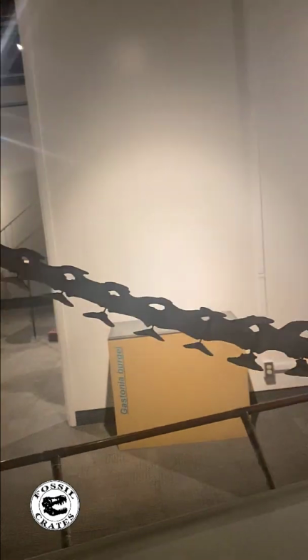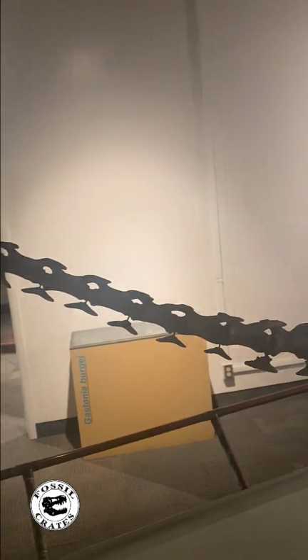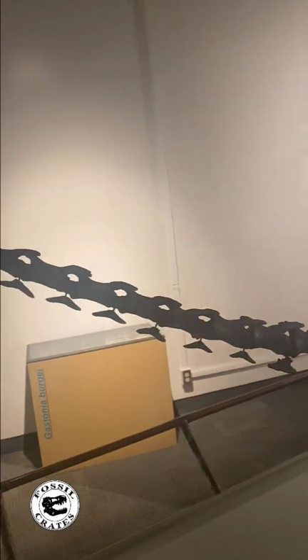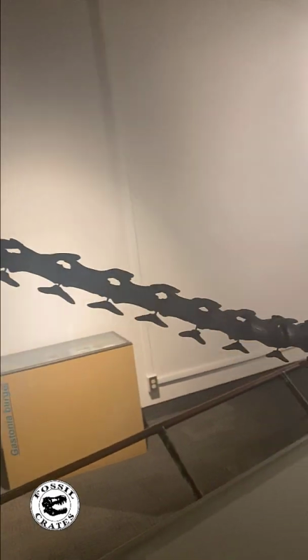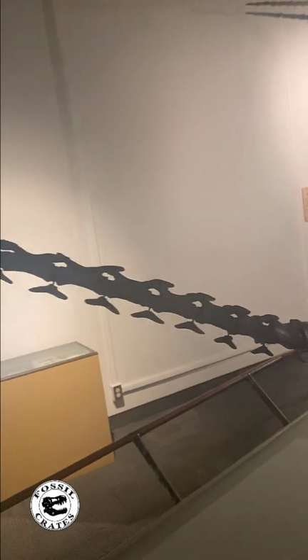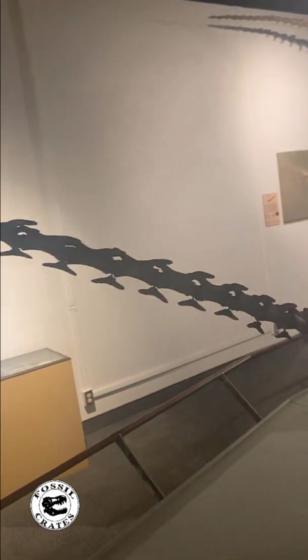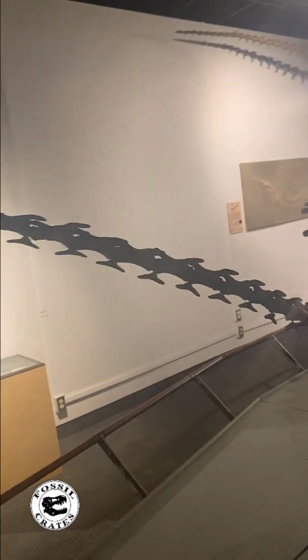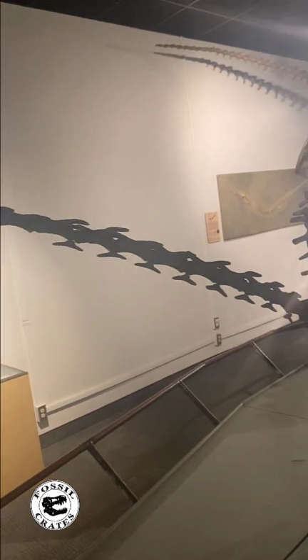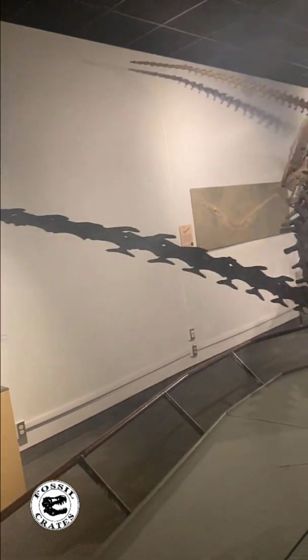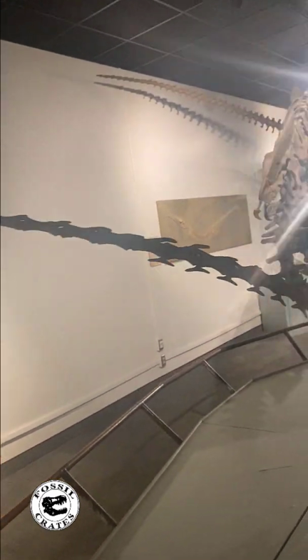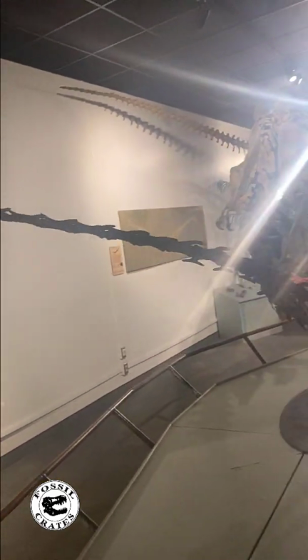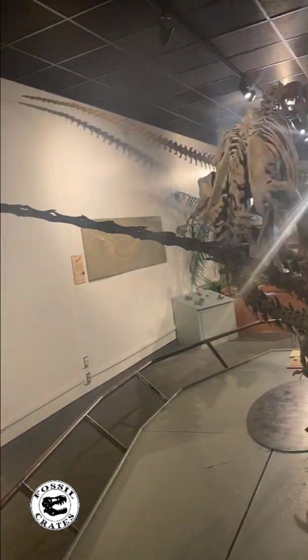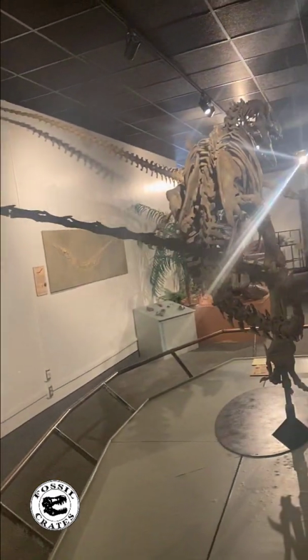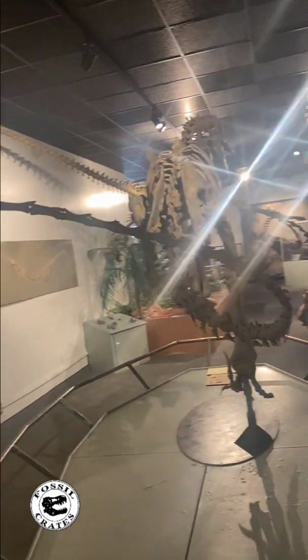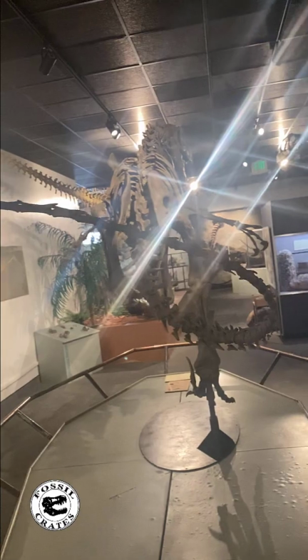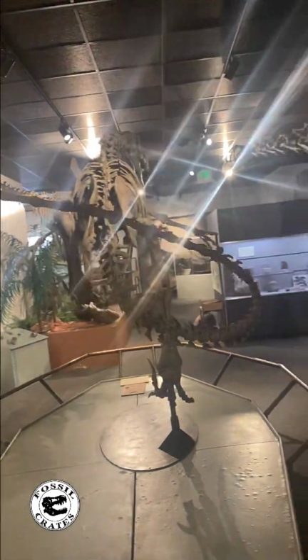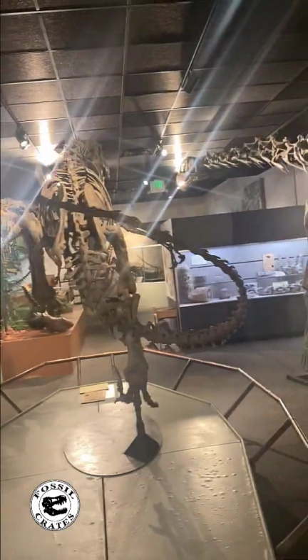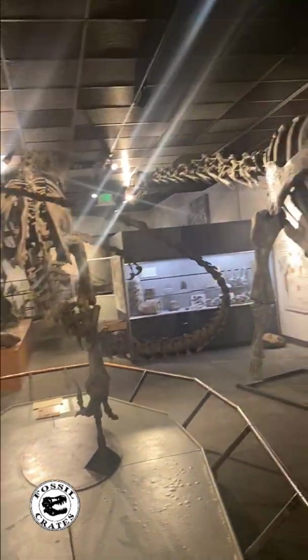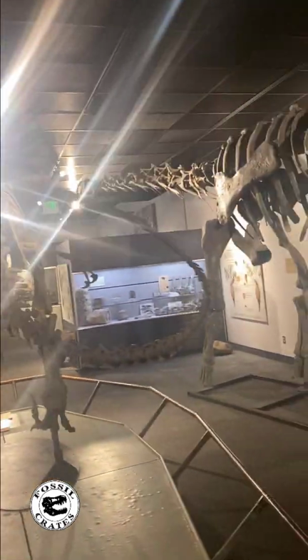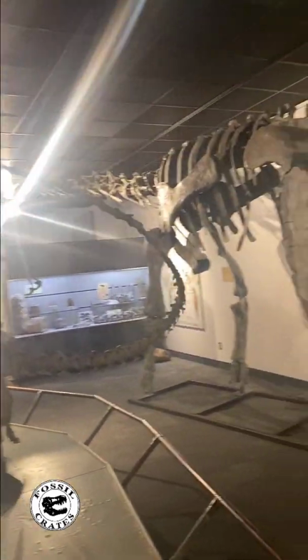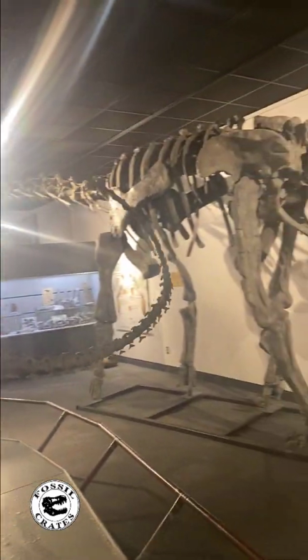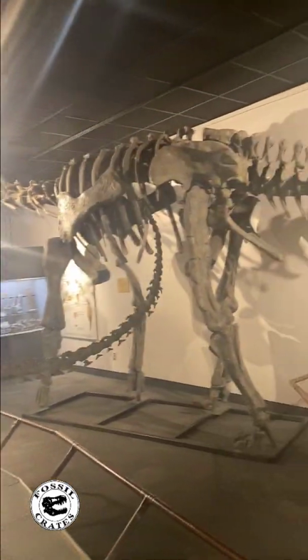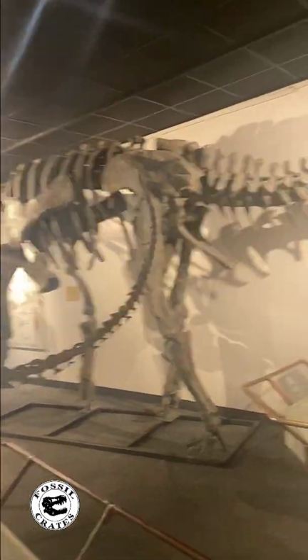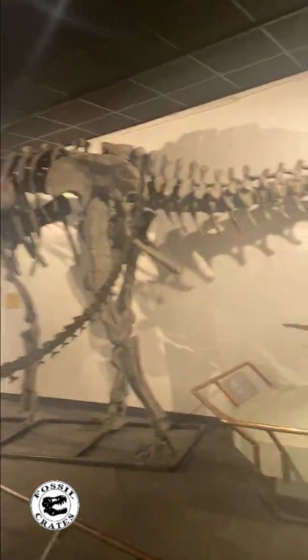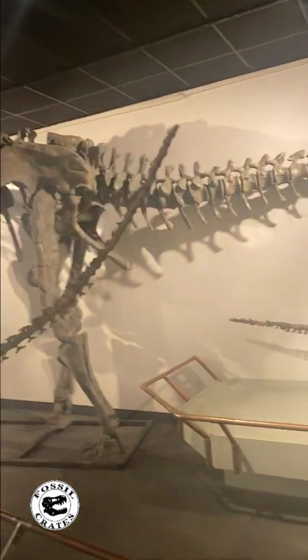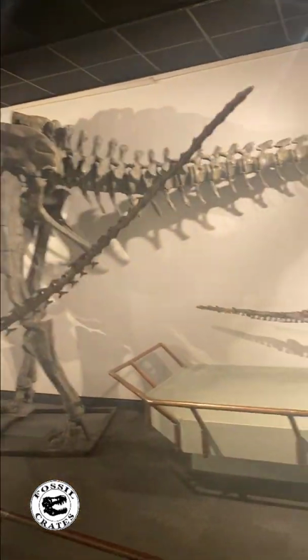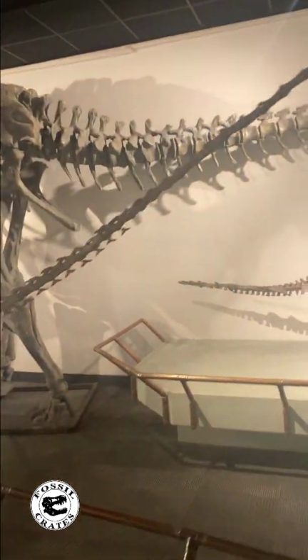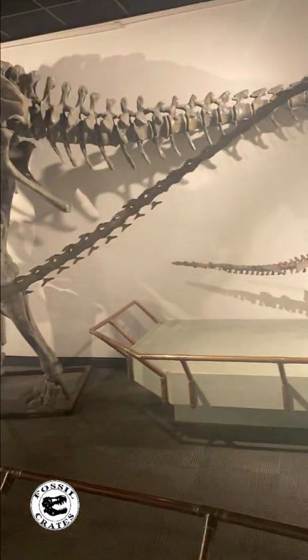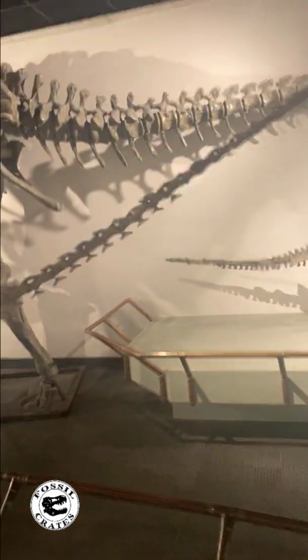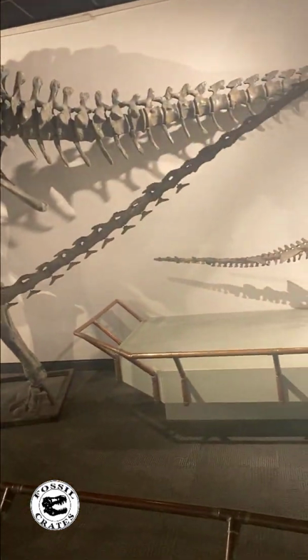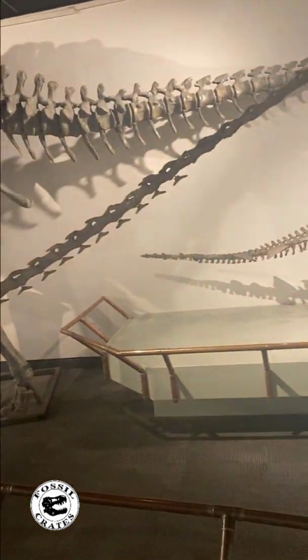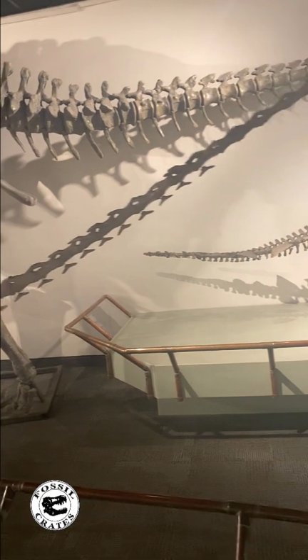What you're seeing there is its unique tail. Those bones on the bottom are chevrons and the bones on top are zygapophyses. They overlap one another and make the tail rigid in that area.